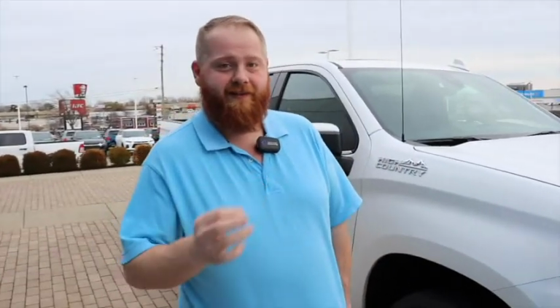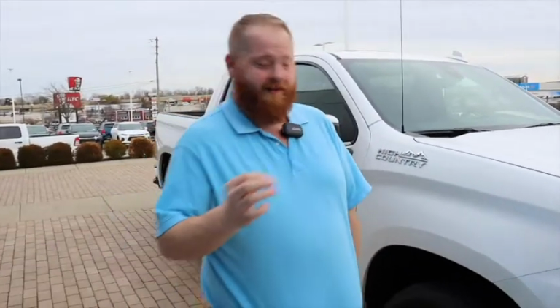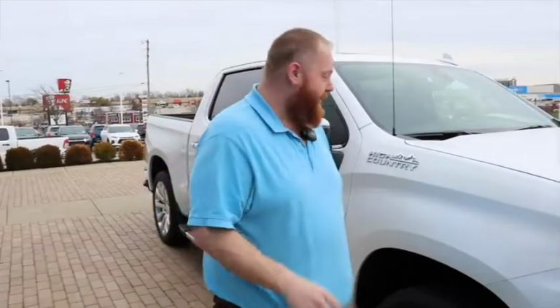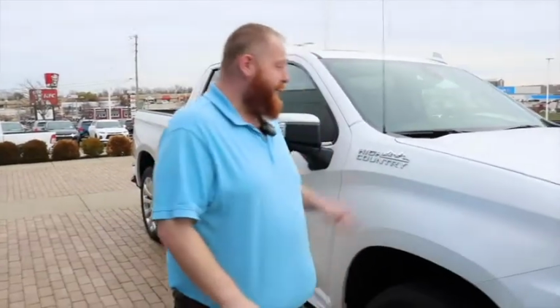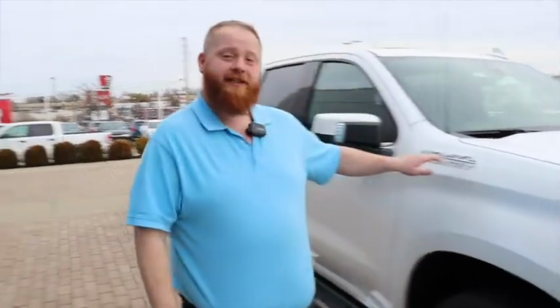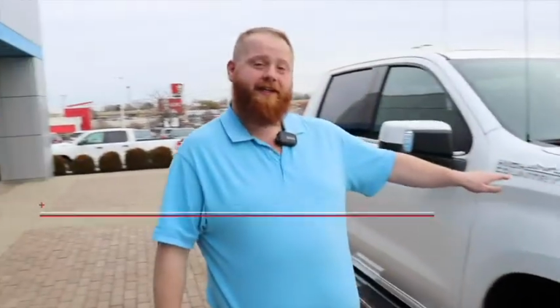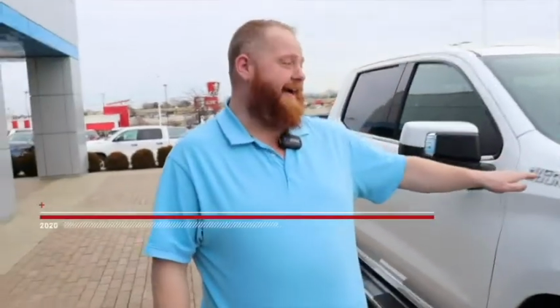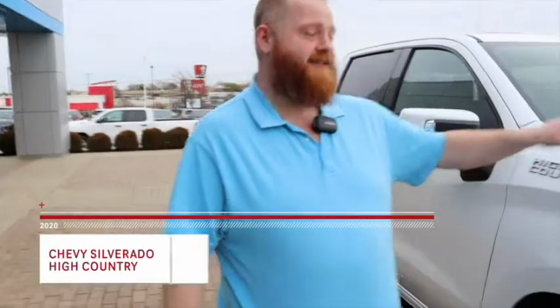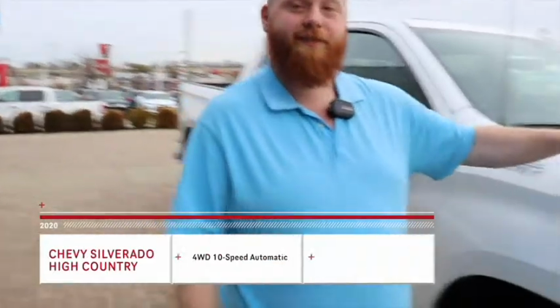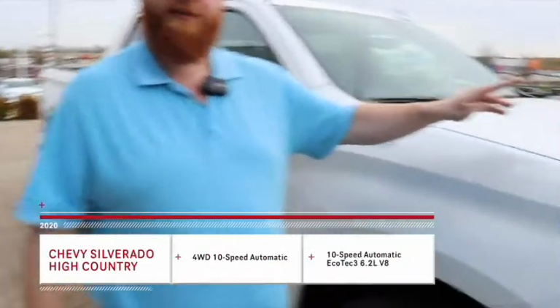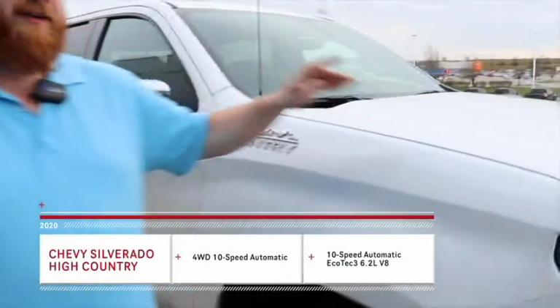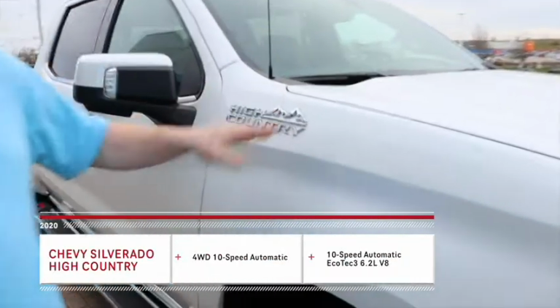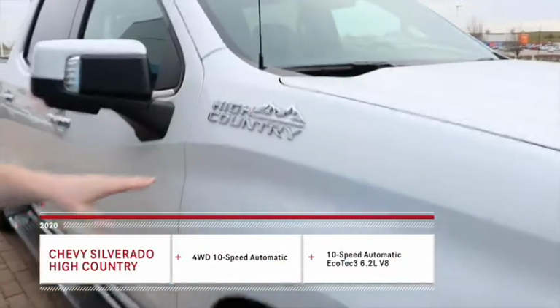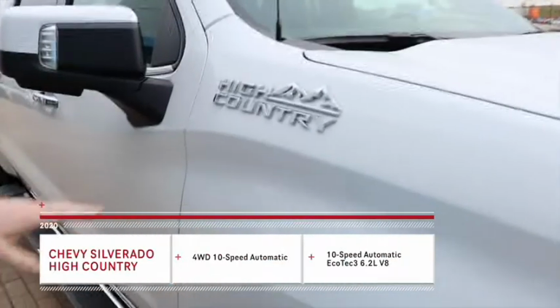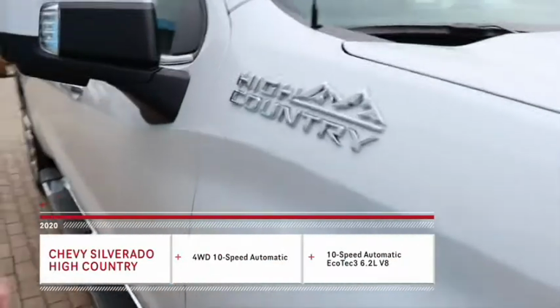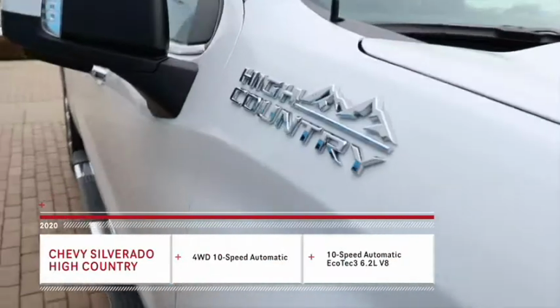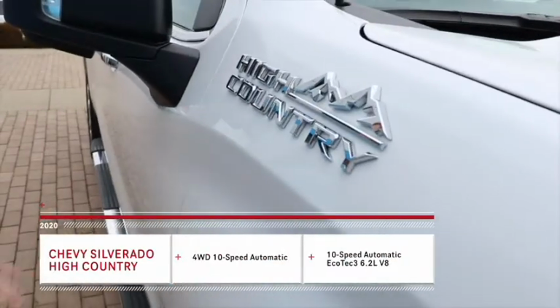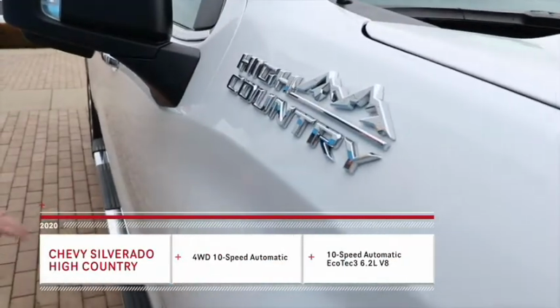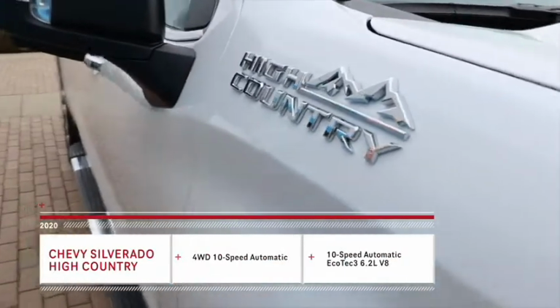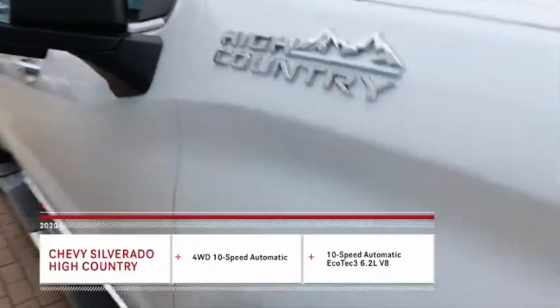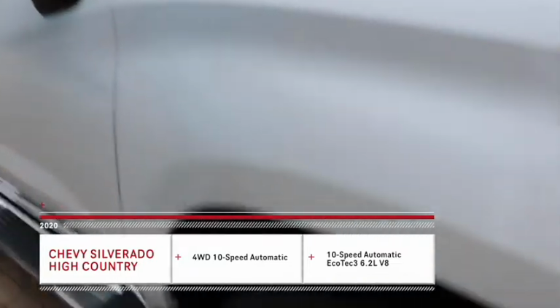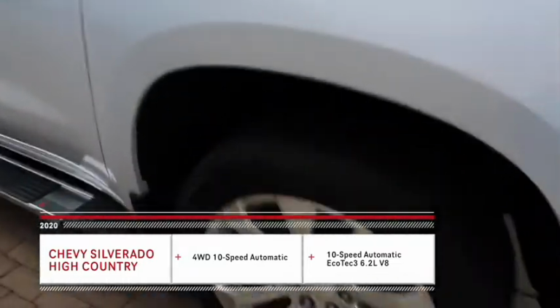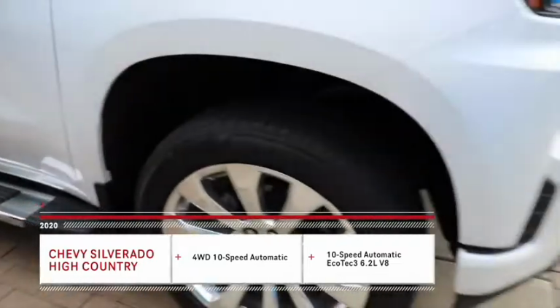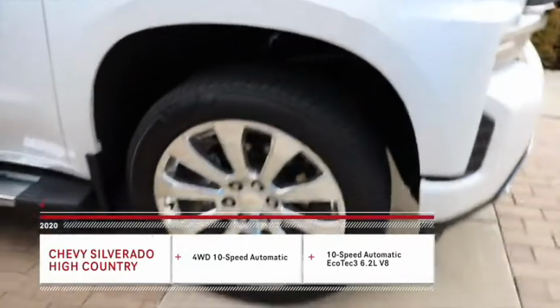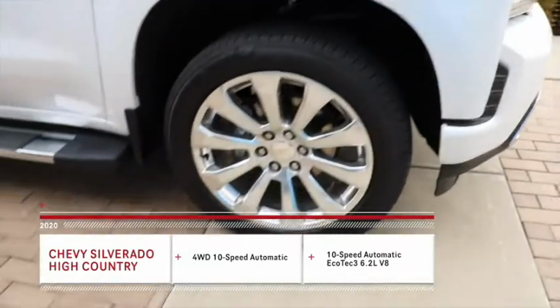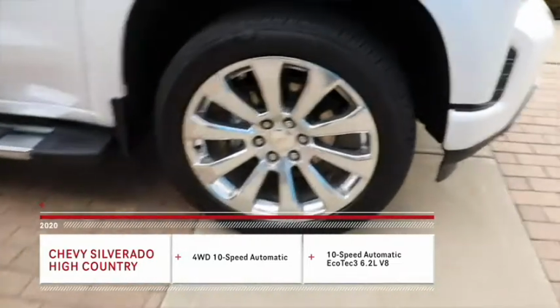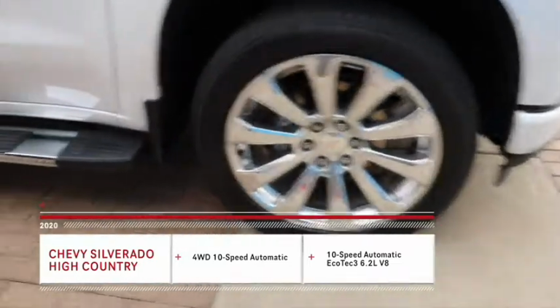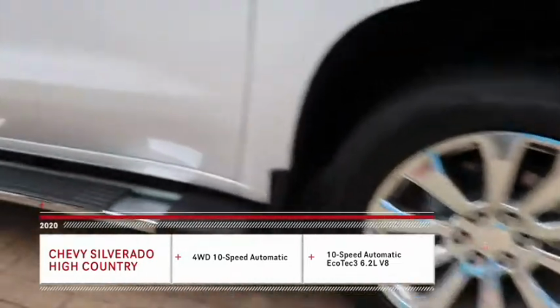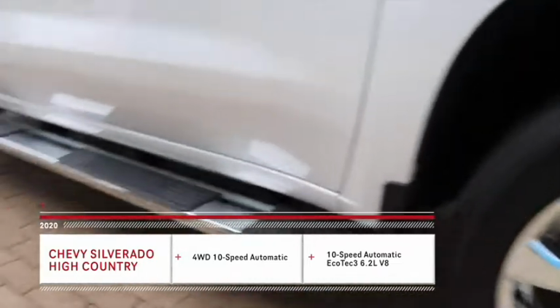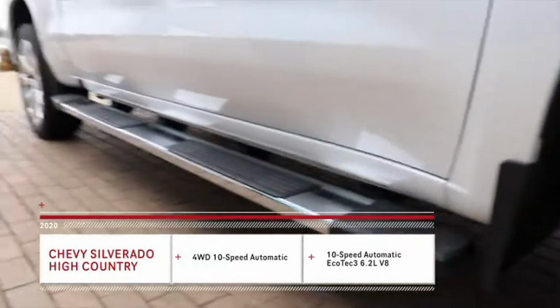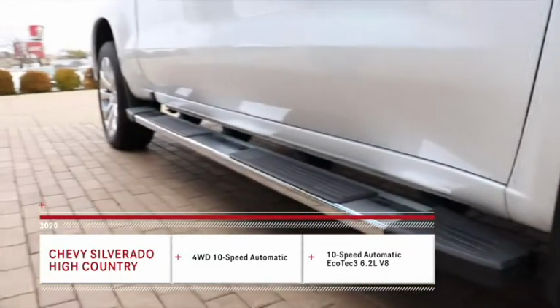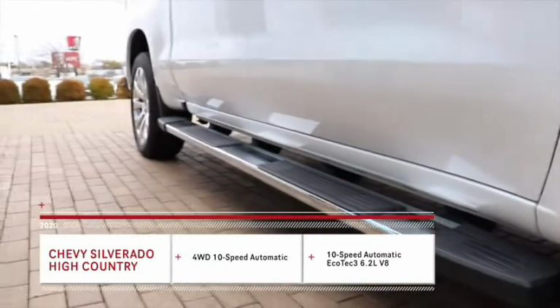On this truck? This truck. A 2020 High Country 6.2 liter, pearl white, got the nice wheels, the chrome running boards, but you're going to save $13,000 on this truck. $13,000 on this one? Yes.